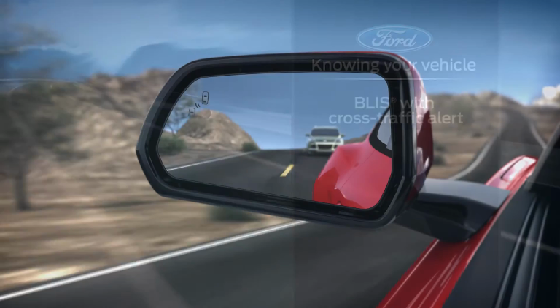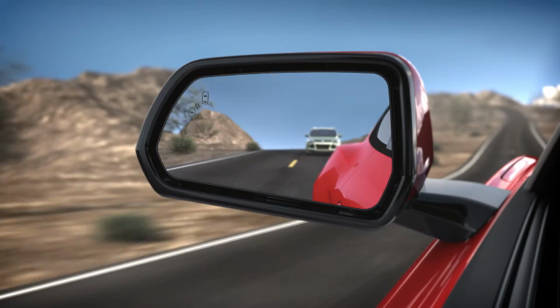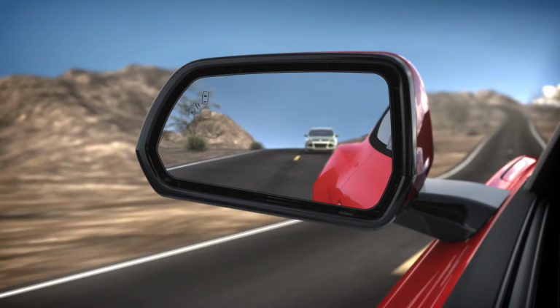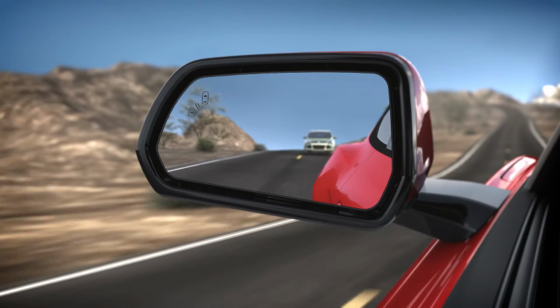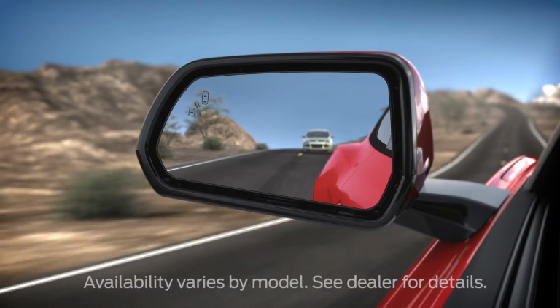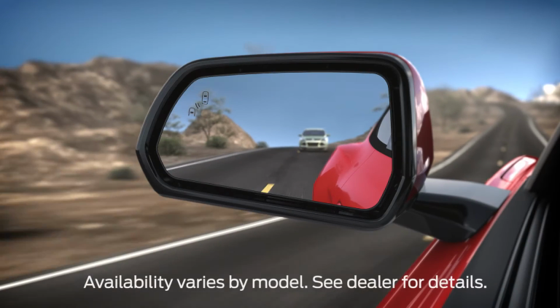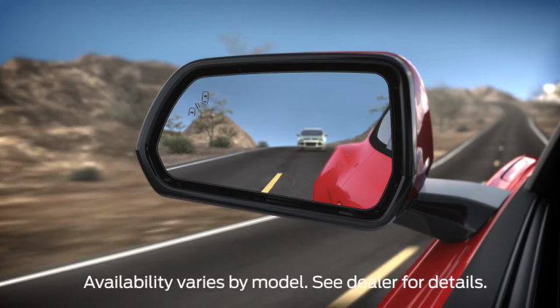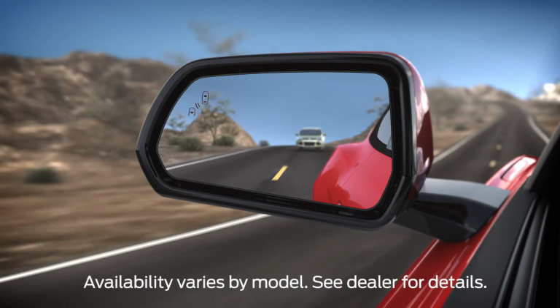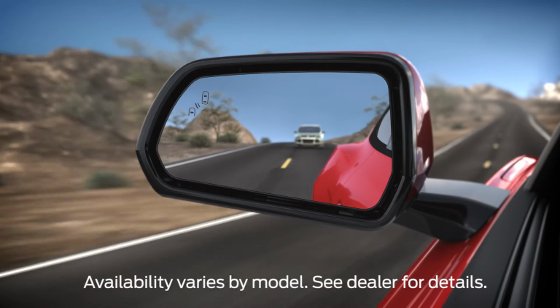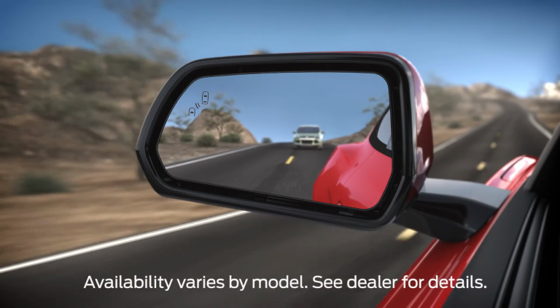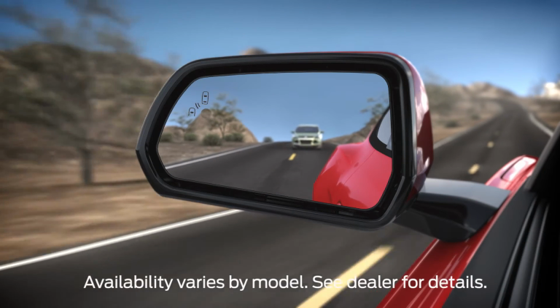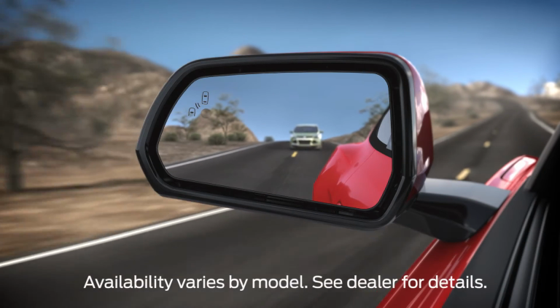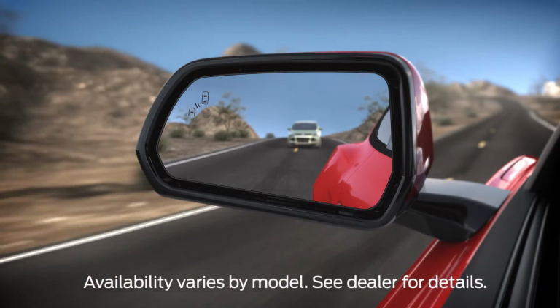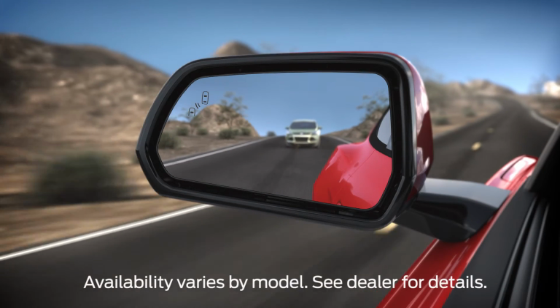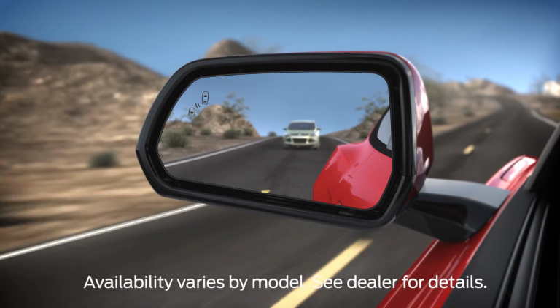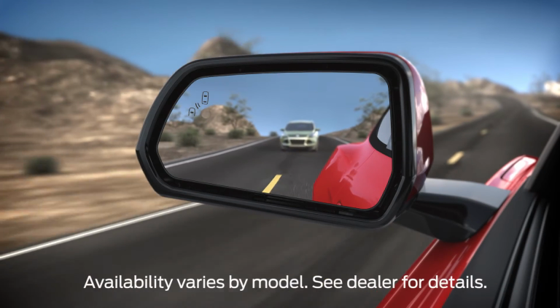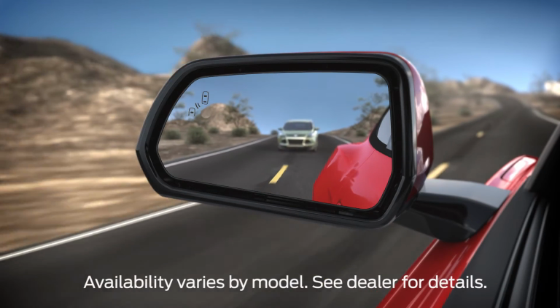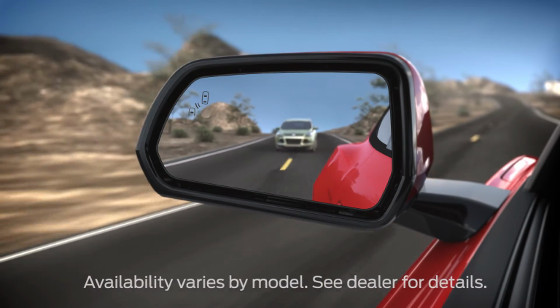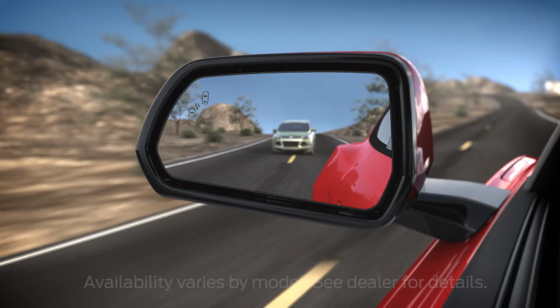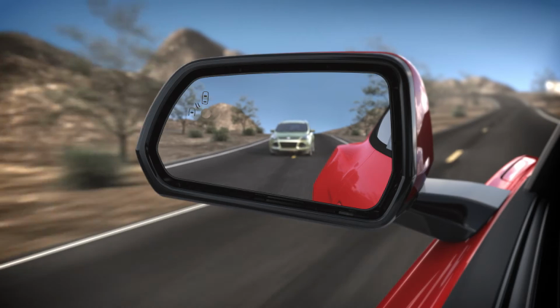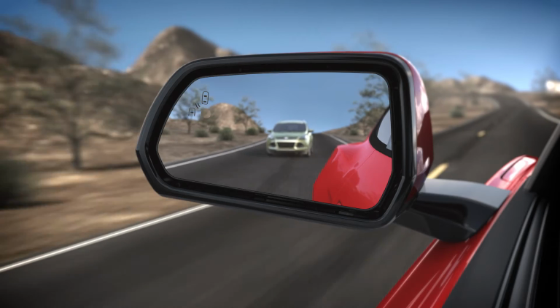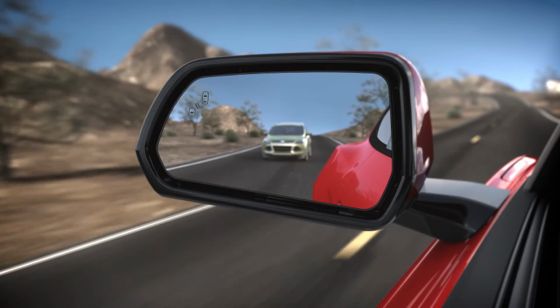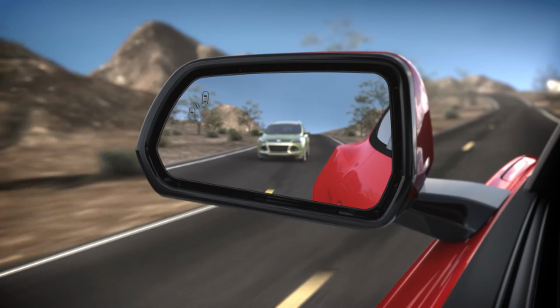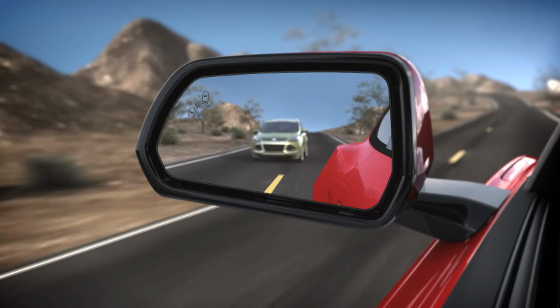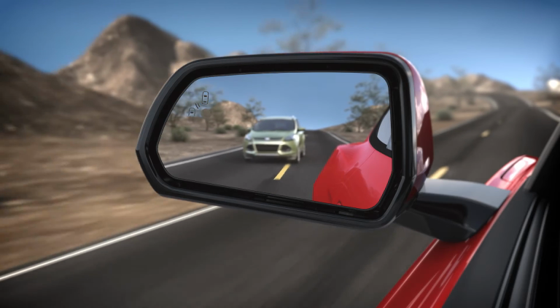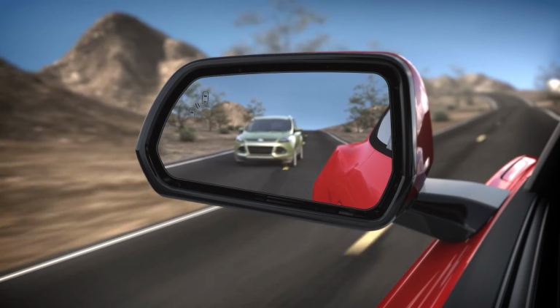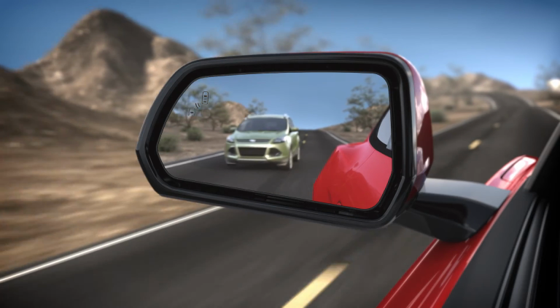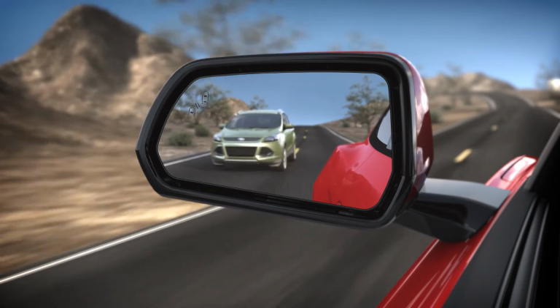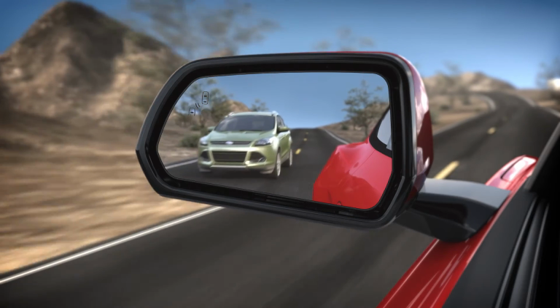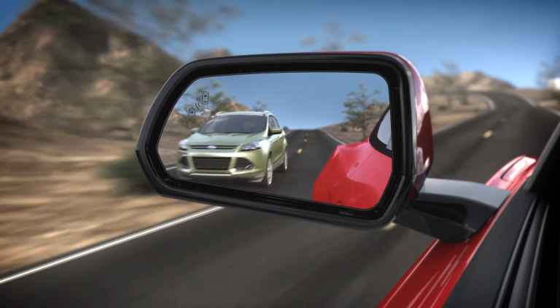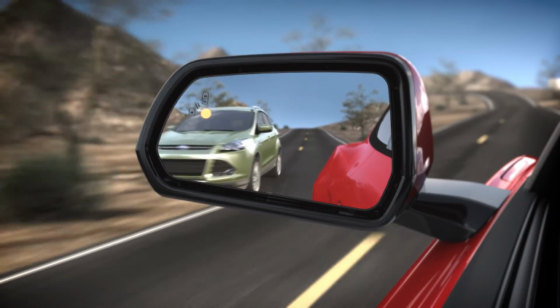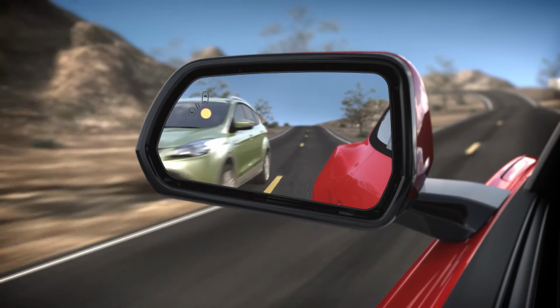Your vehicle has a few features that are designed to help alert you when a car is in your blind spot, or approaching from either side when you're backing up slowly. Let me tell you how it works.